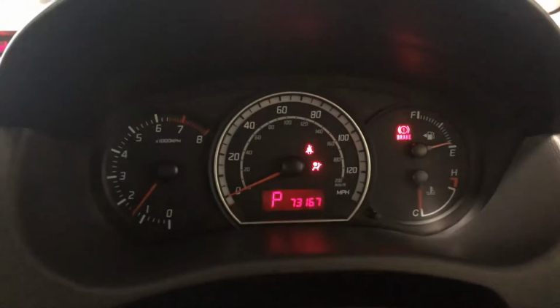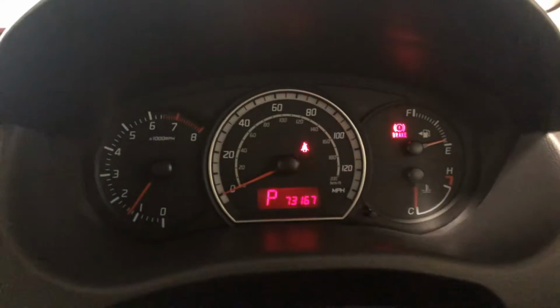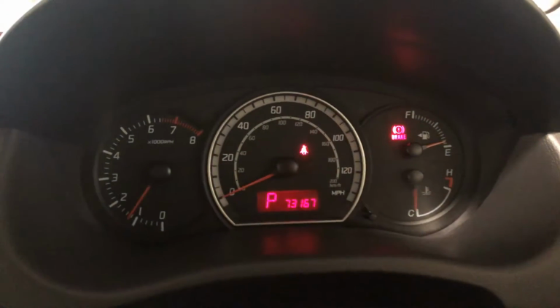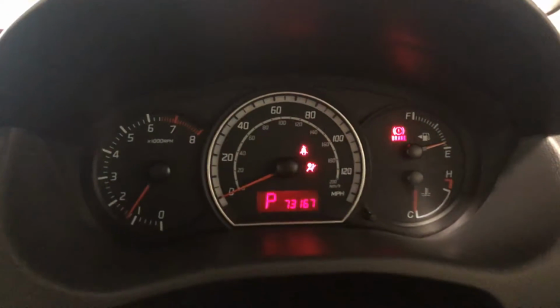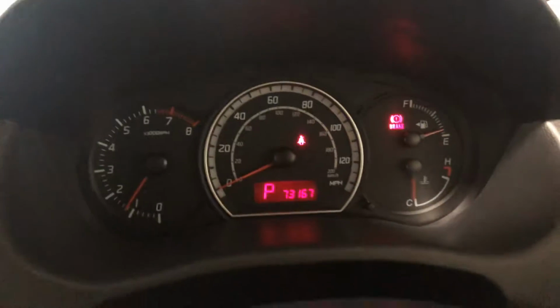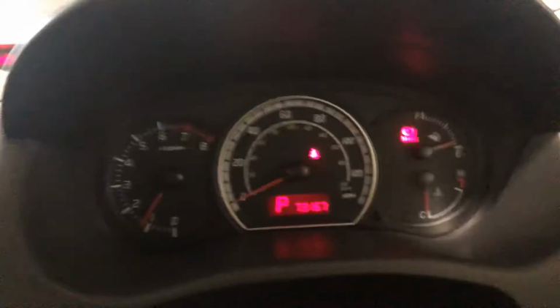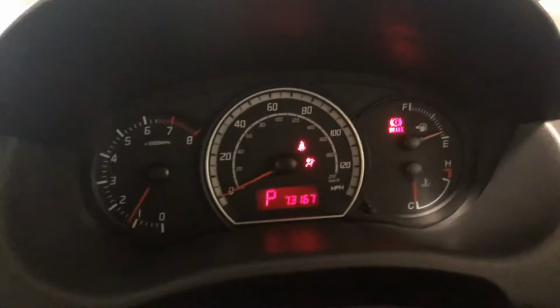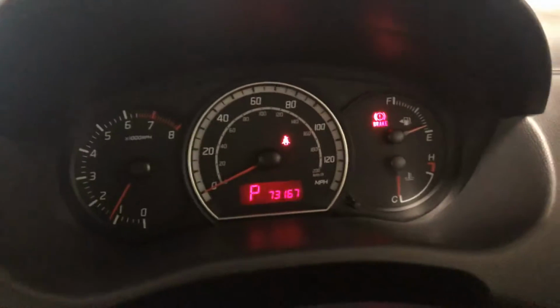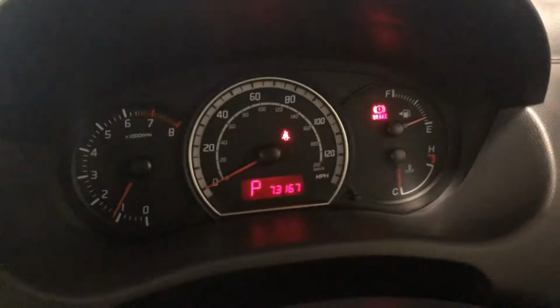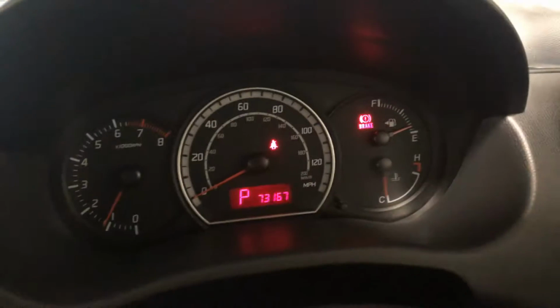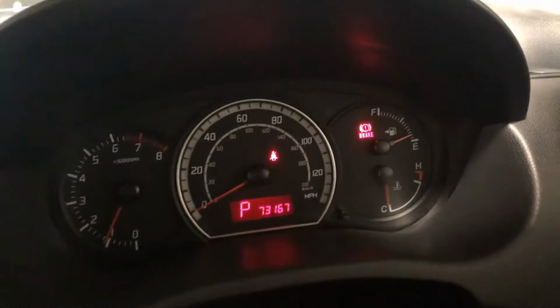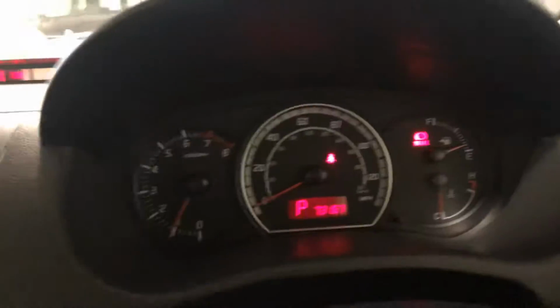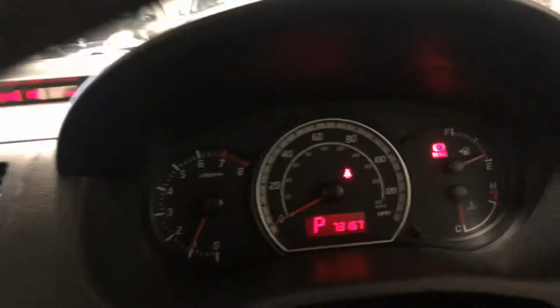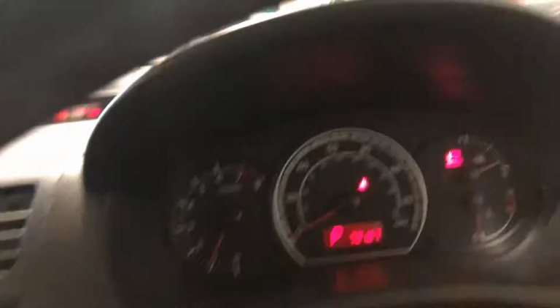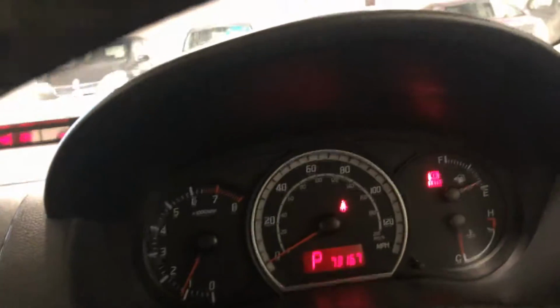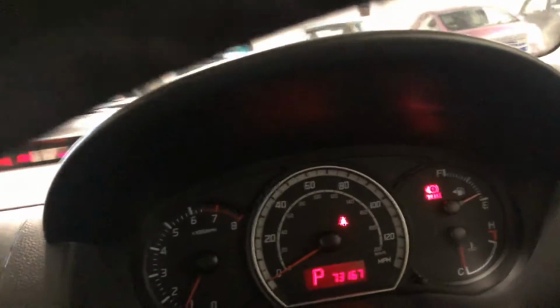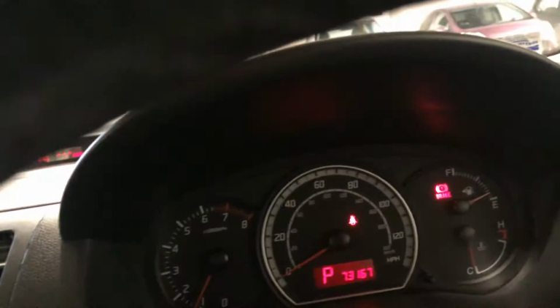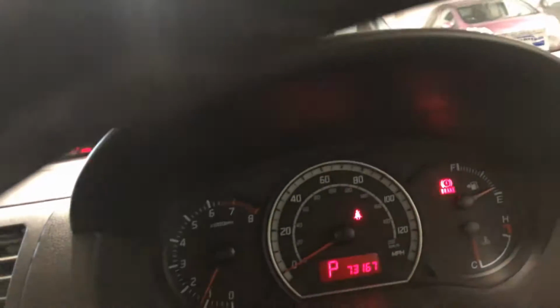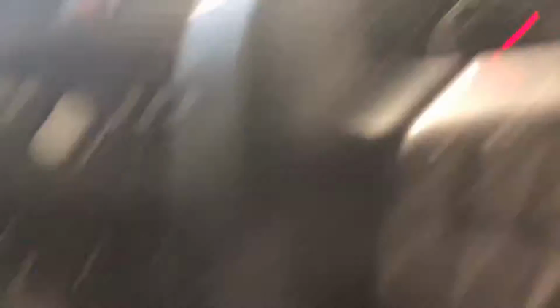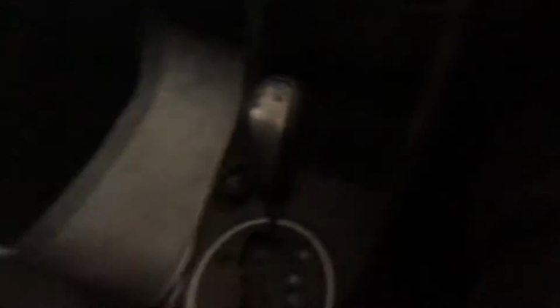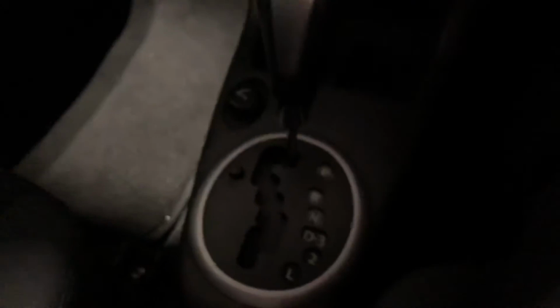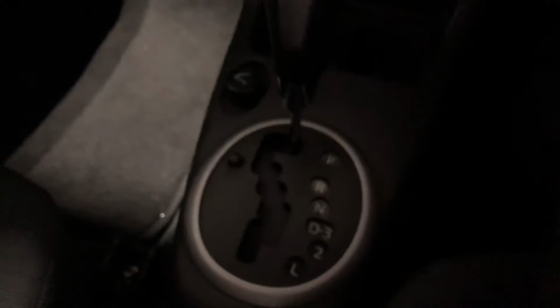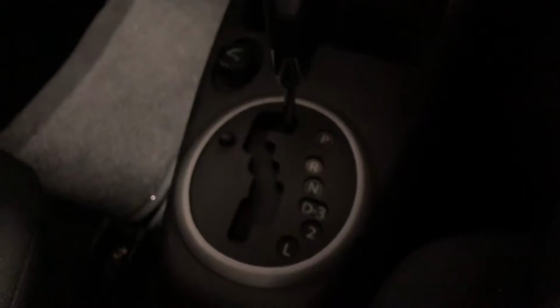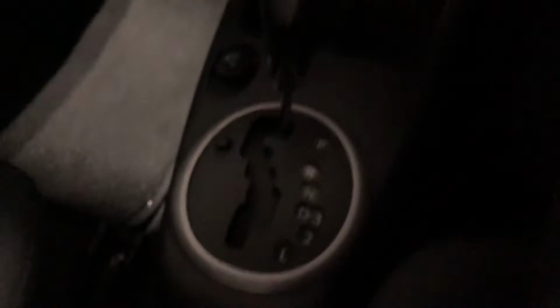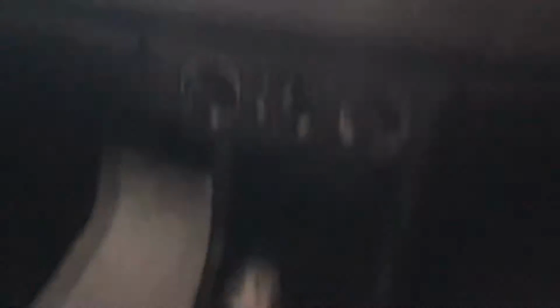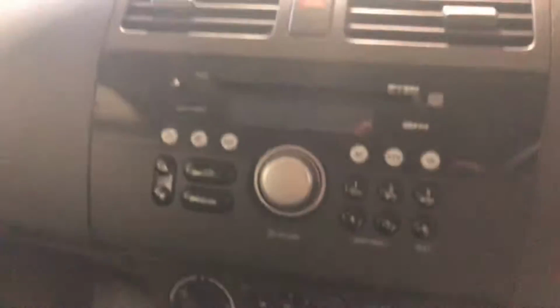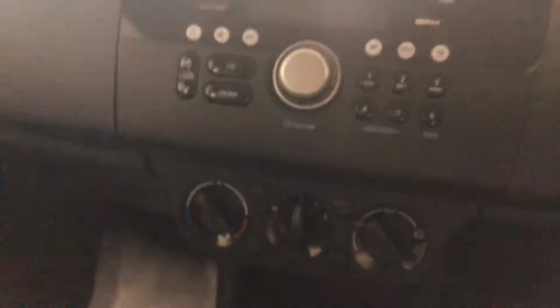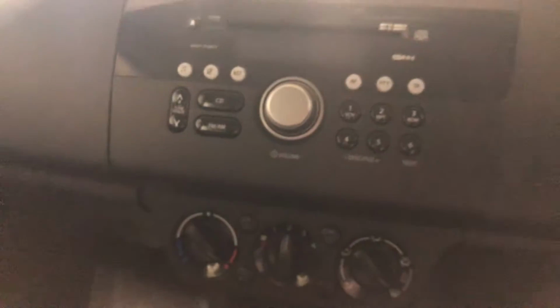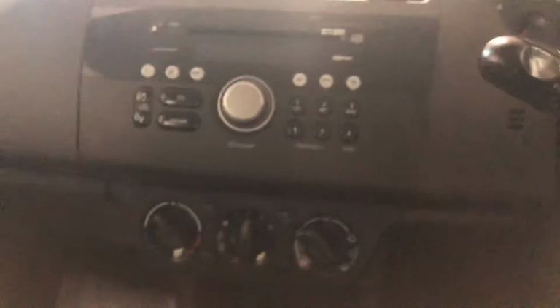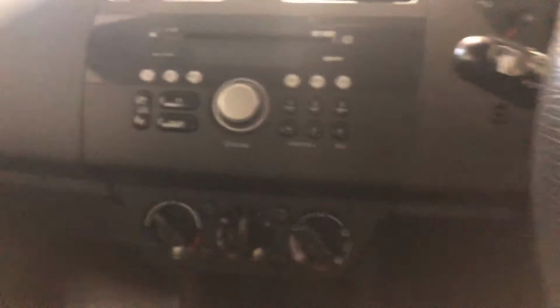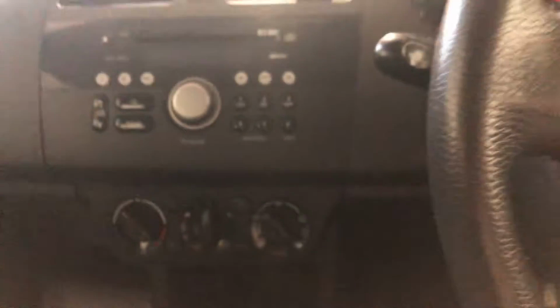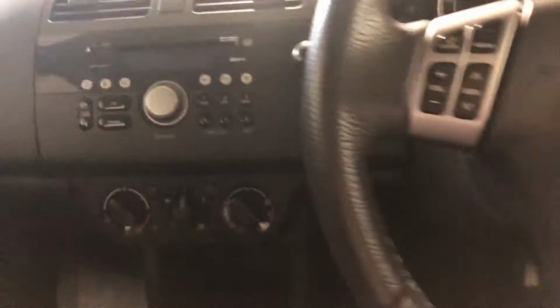The car has done 73,167 miles. Let me just turn my fan down. You've got air conditioning, here is your automatic gearbox, and you've got your stereo as you would expect.